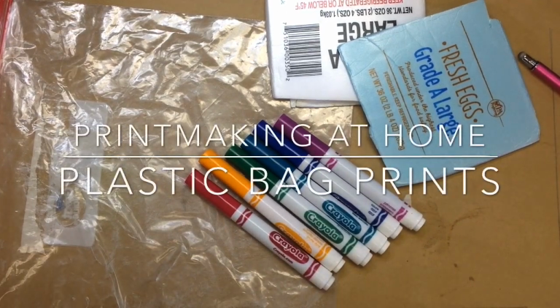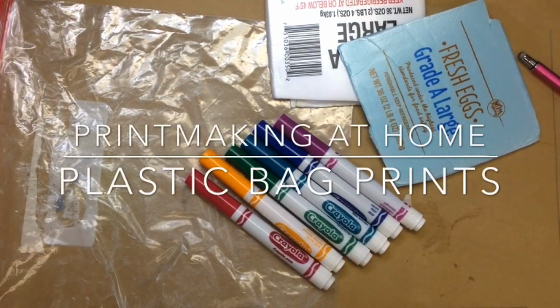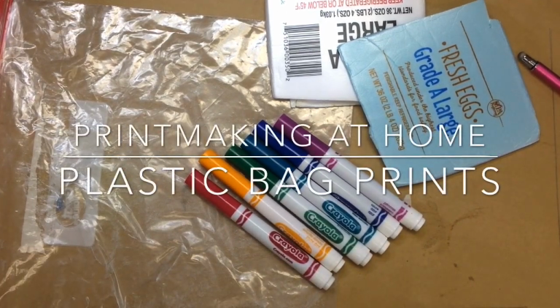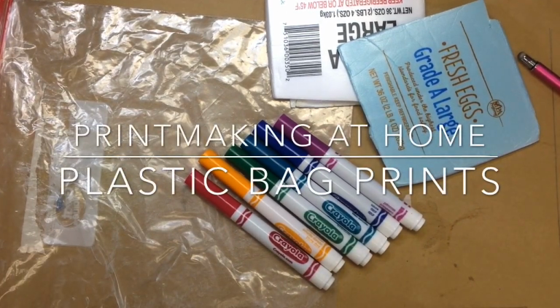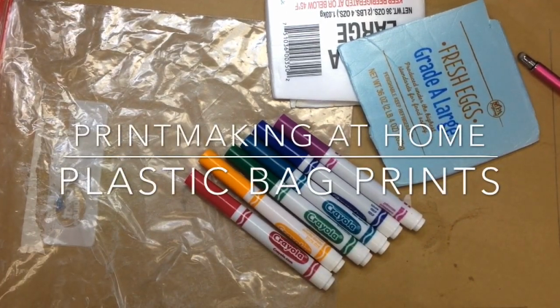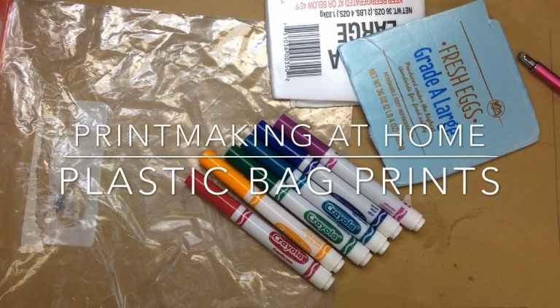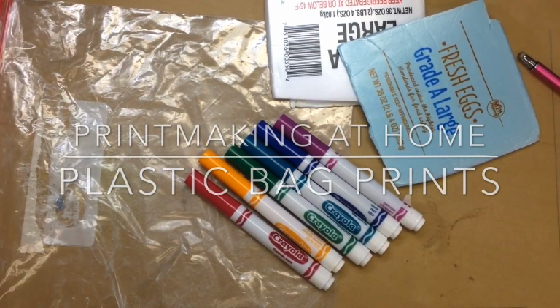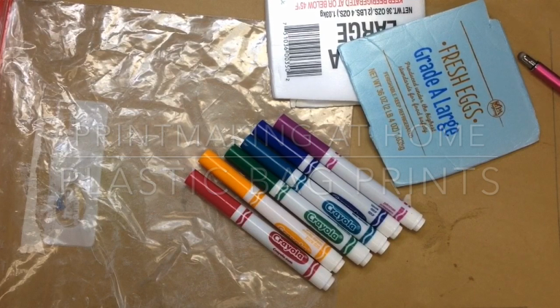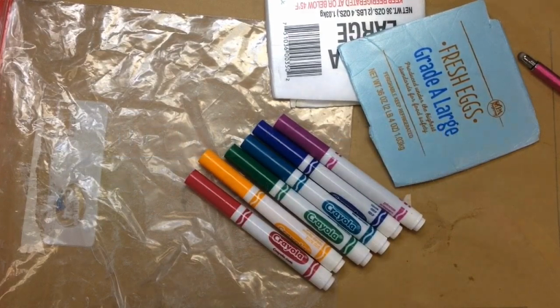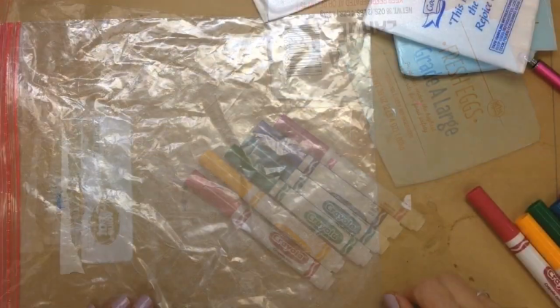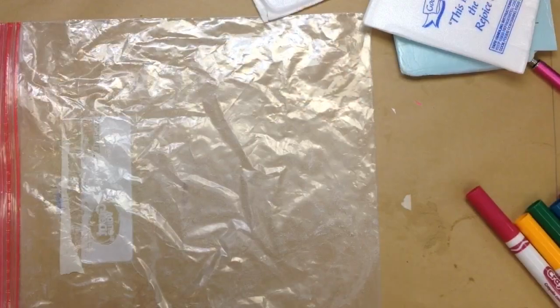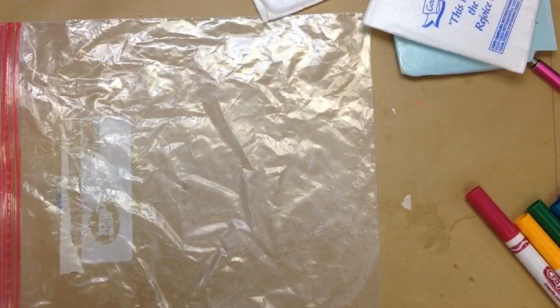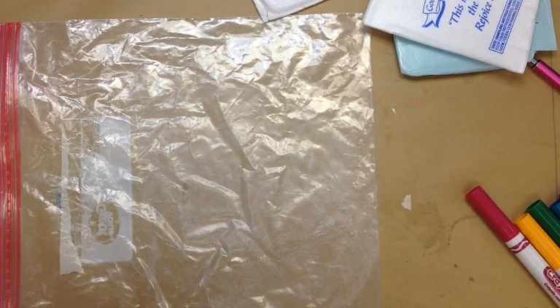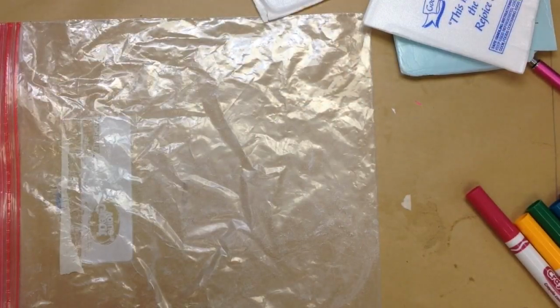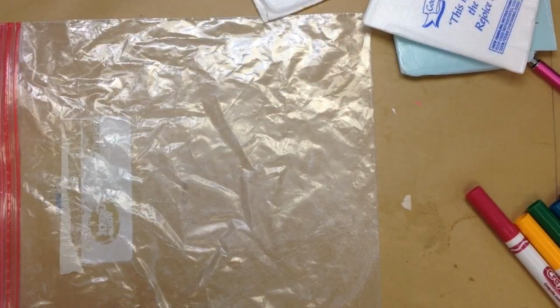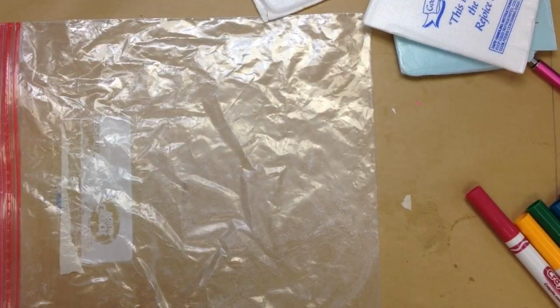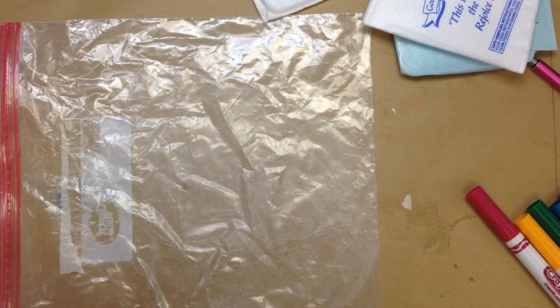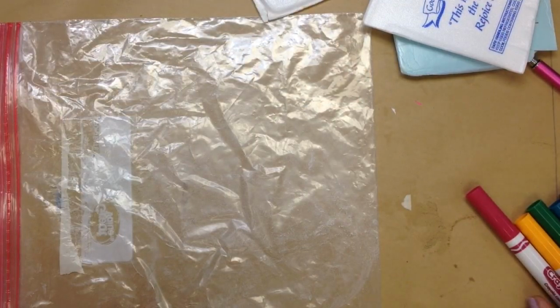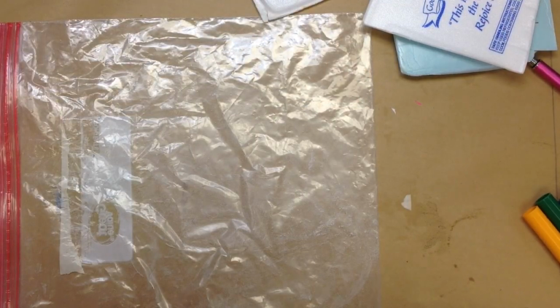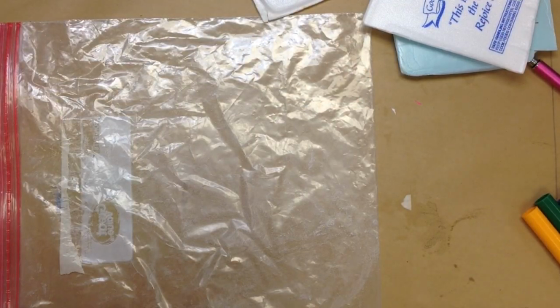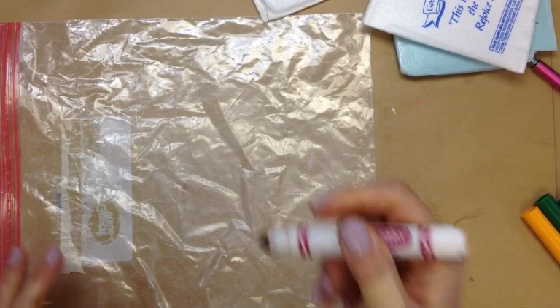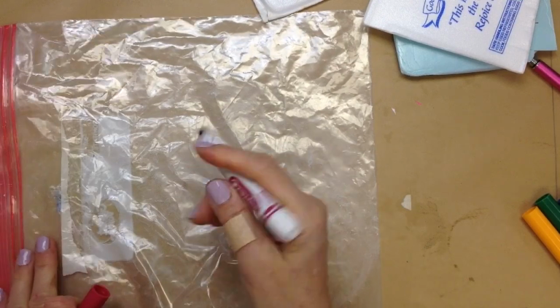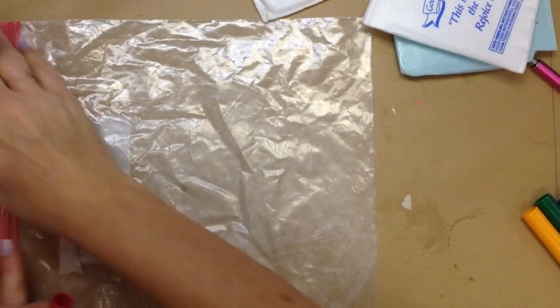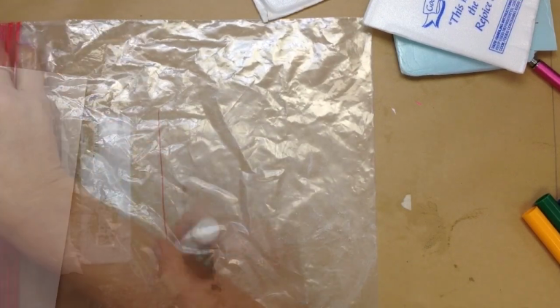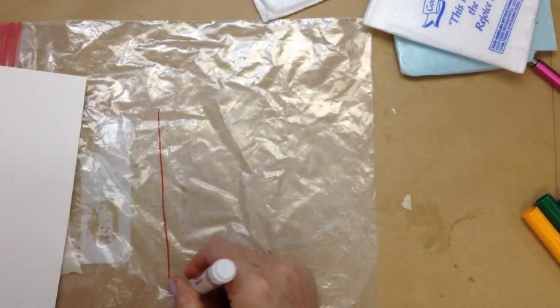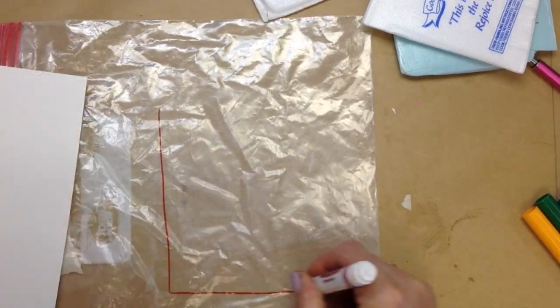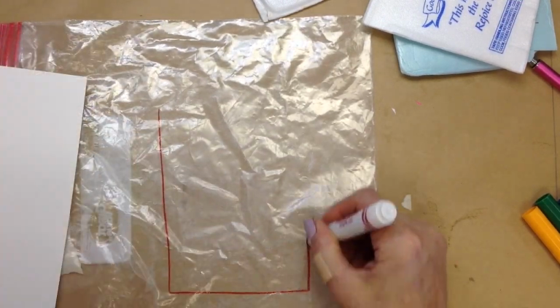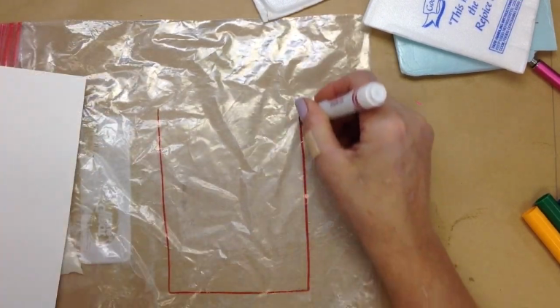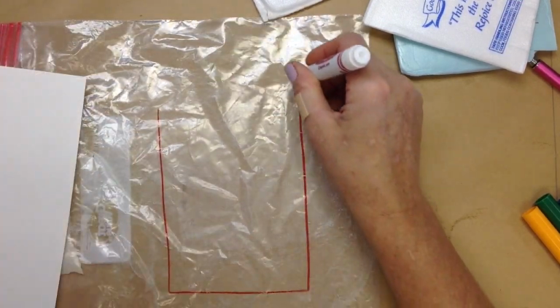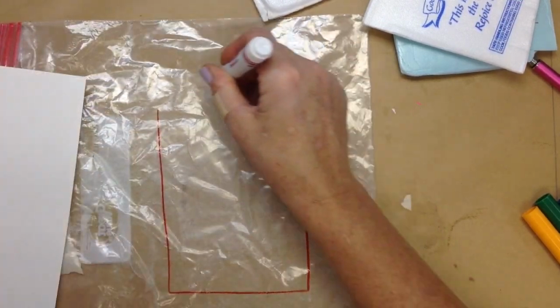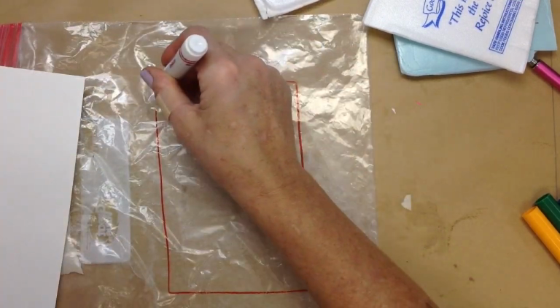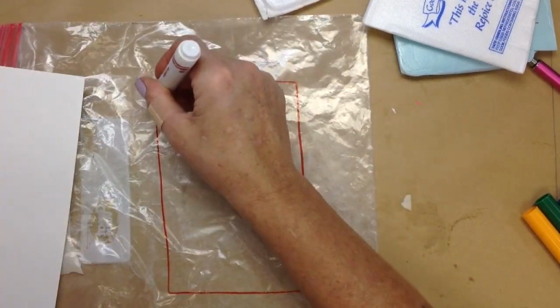Let's make some prints at home. You can use a leftover plastic bag. Just draw your design. Make sure you're using washable markers.